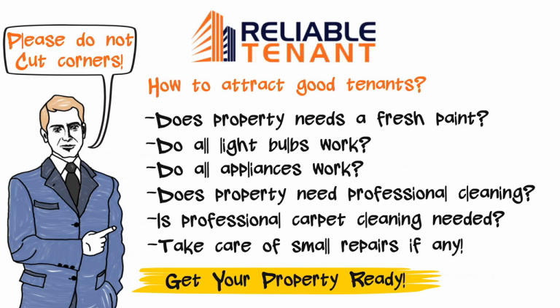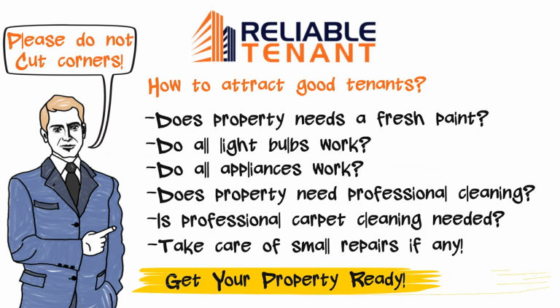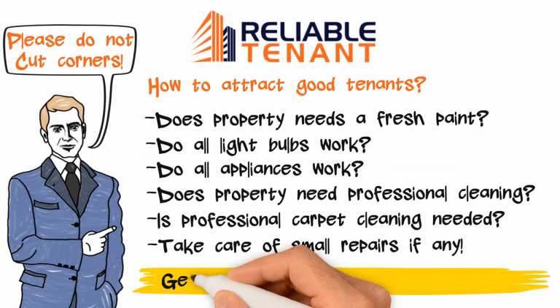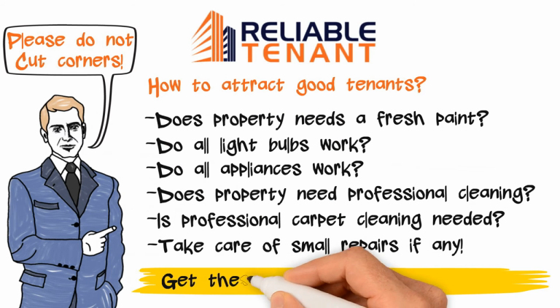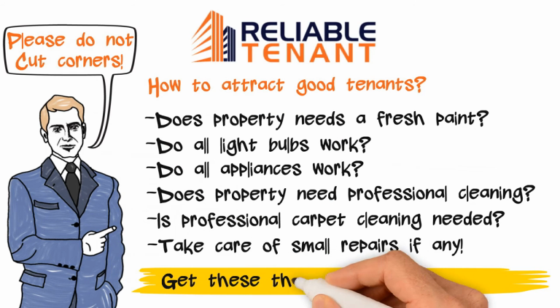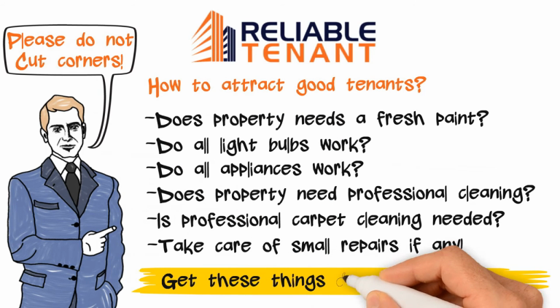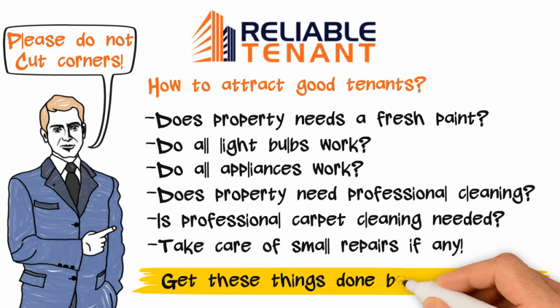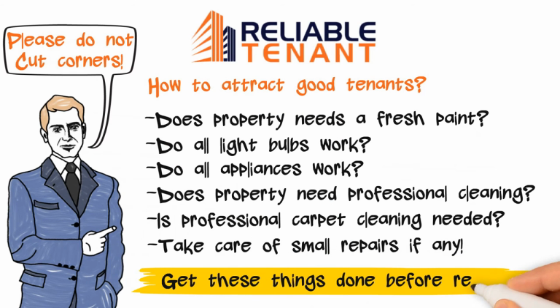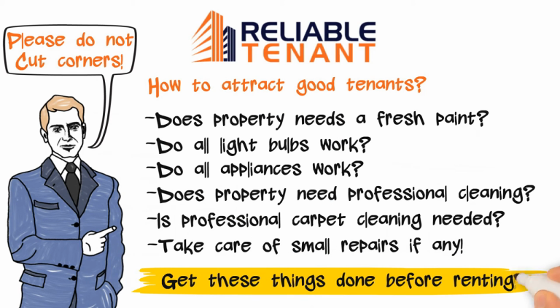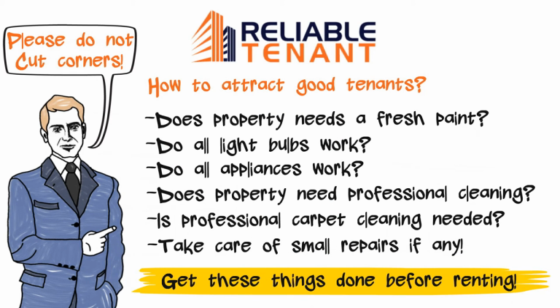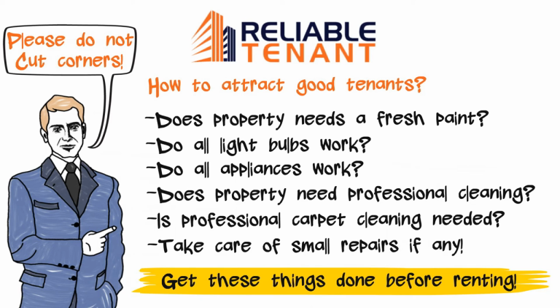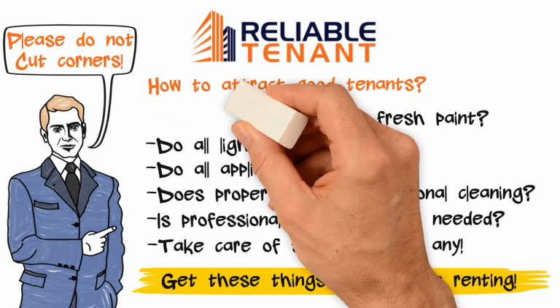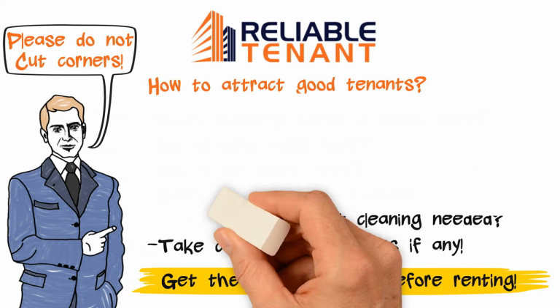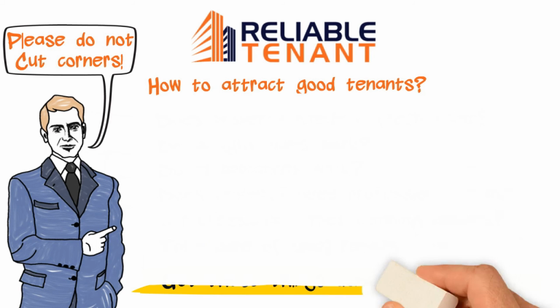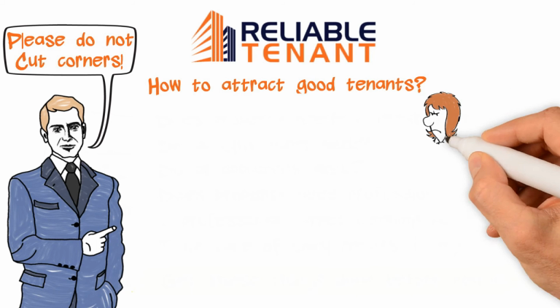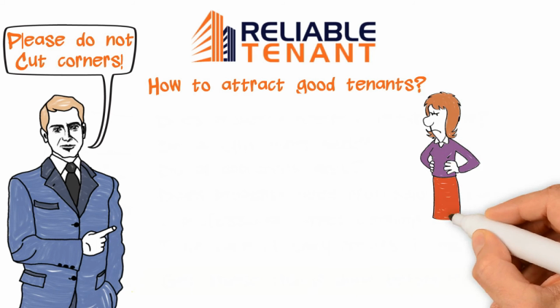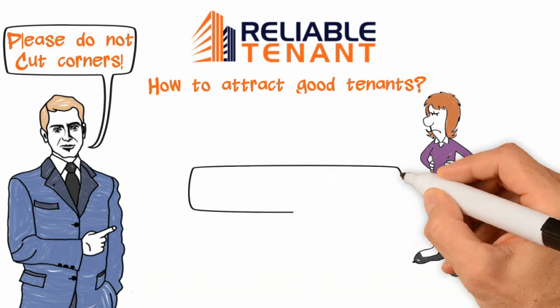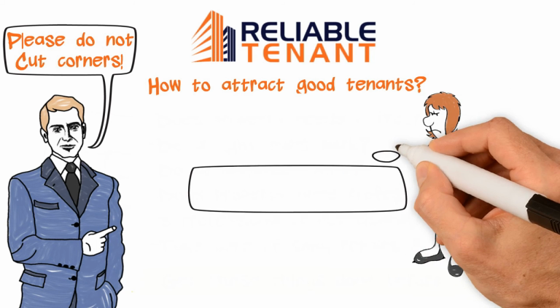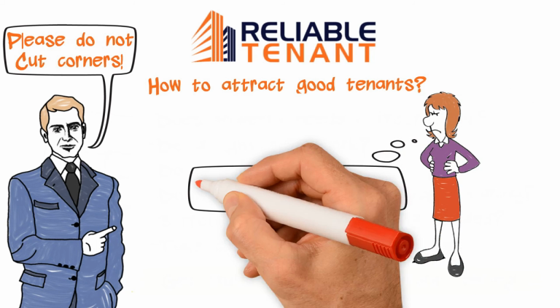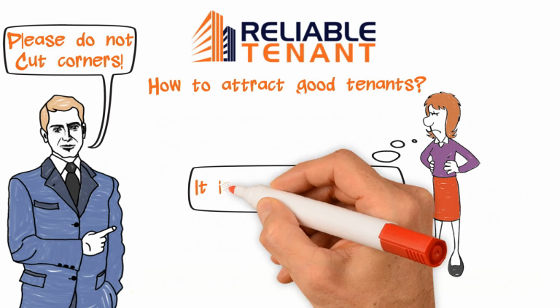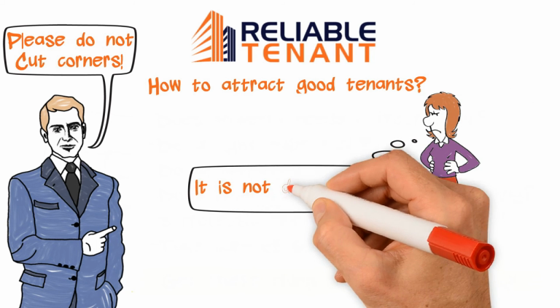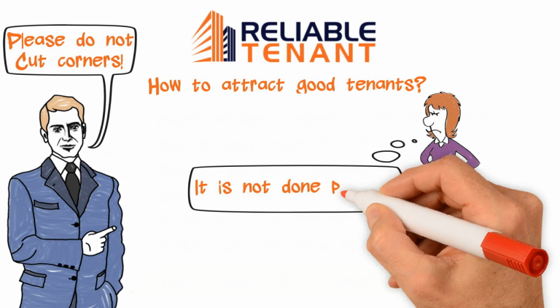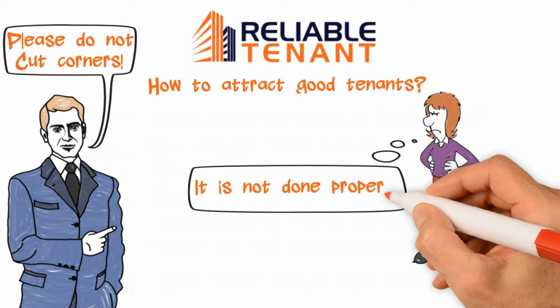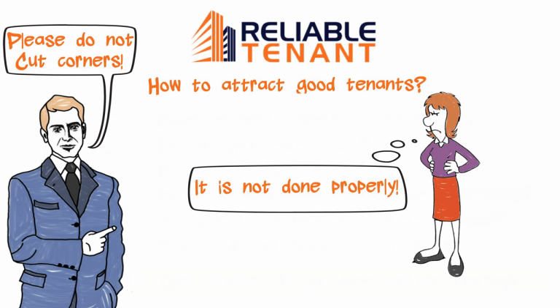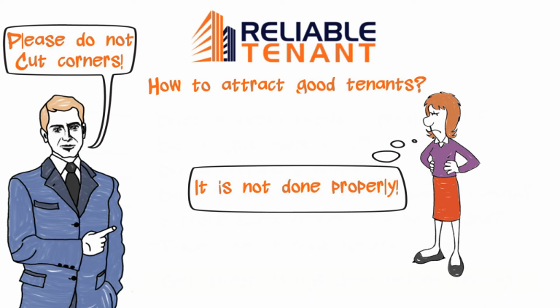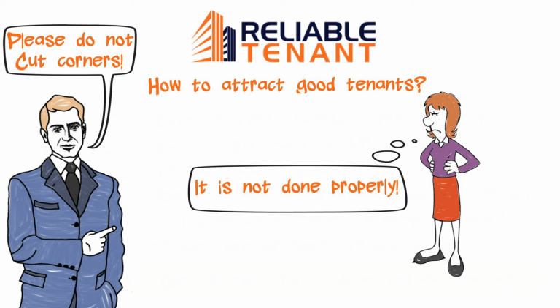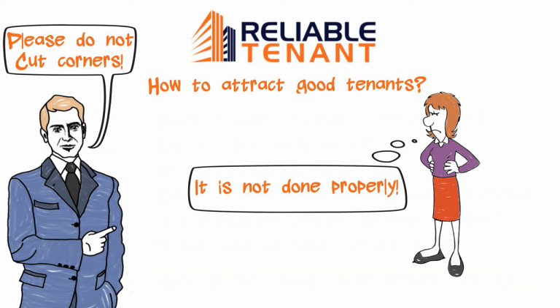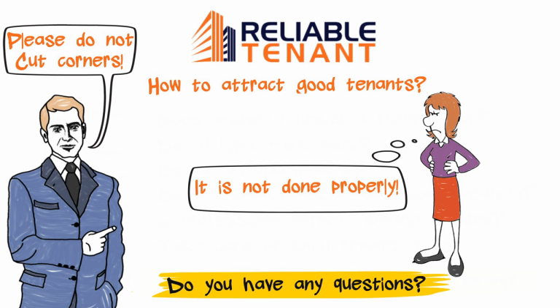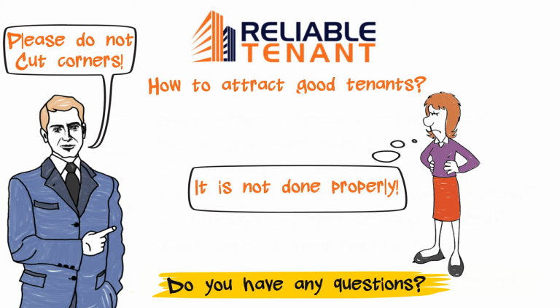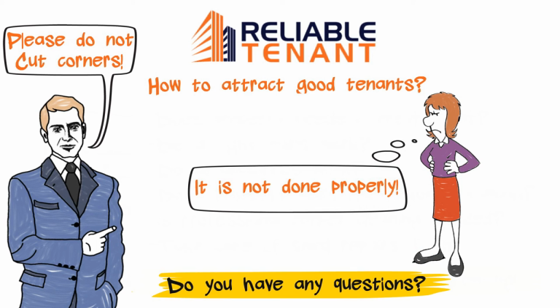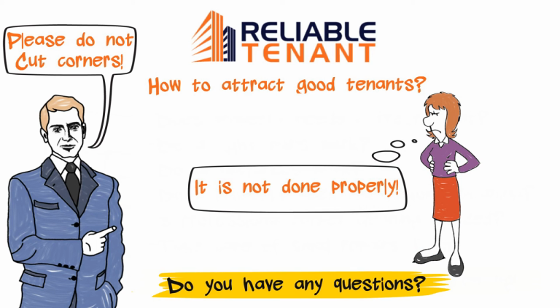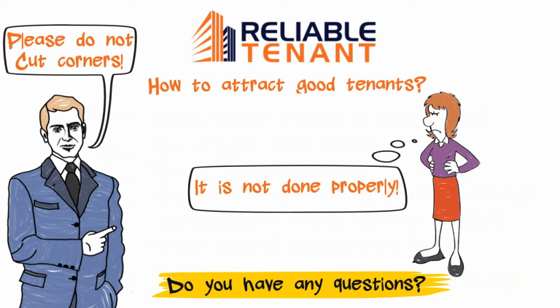It is better to get these things done beforehand and not leave it to just before handing over possession, as some tenants often claim it is not done properly or not up to the mark. With this, our presentation ends. Do let me know if you have any questions.